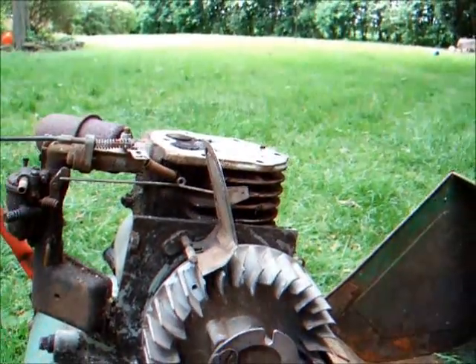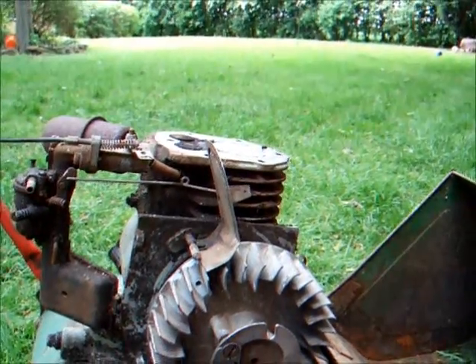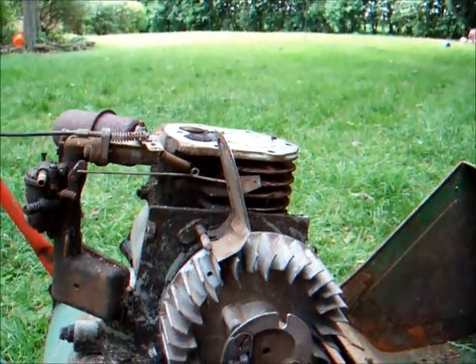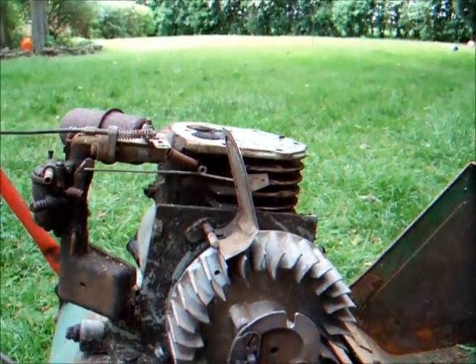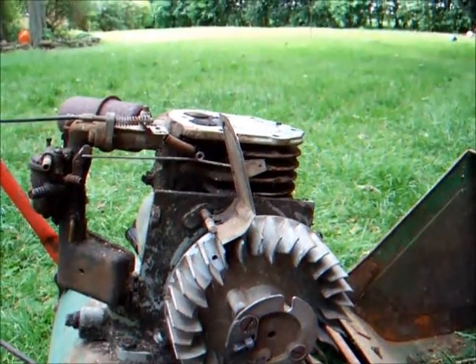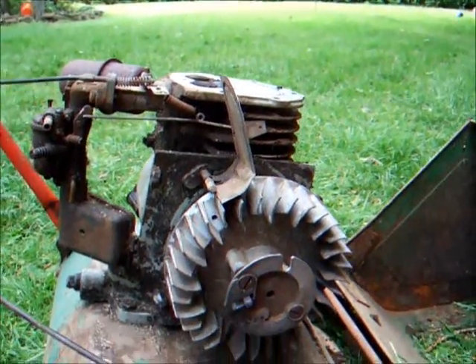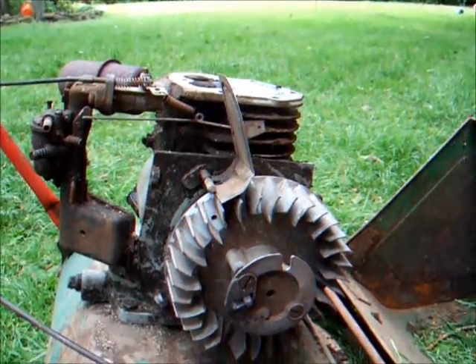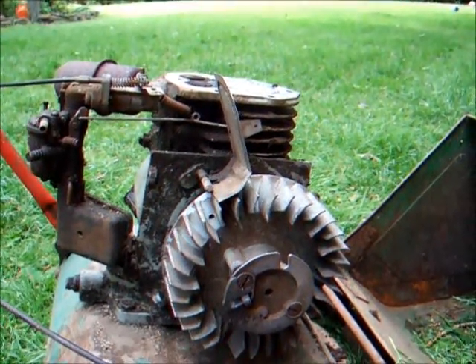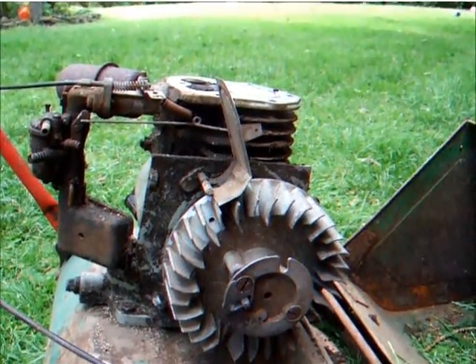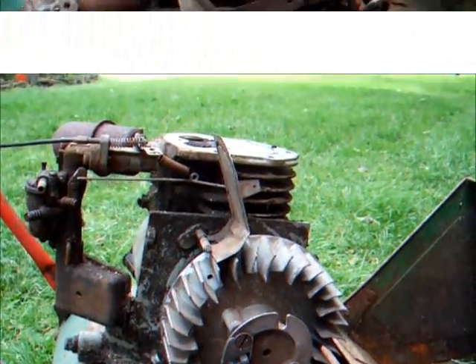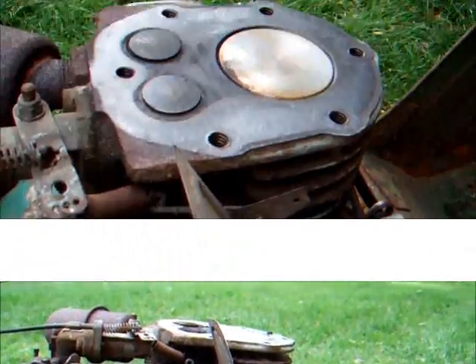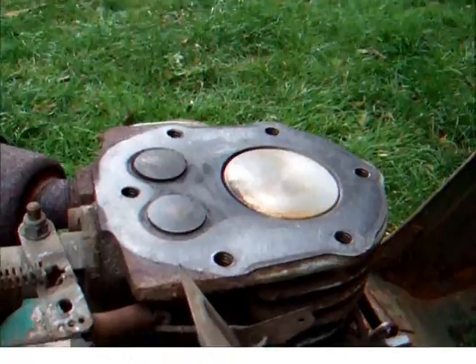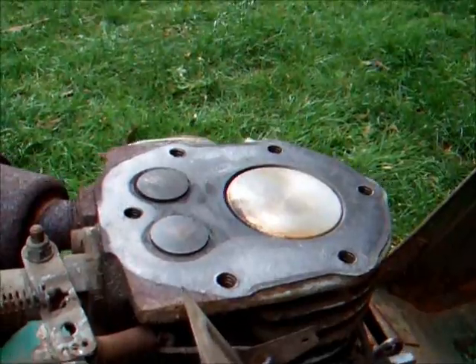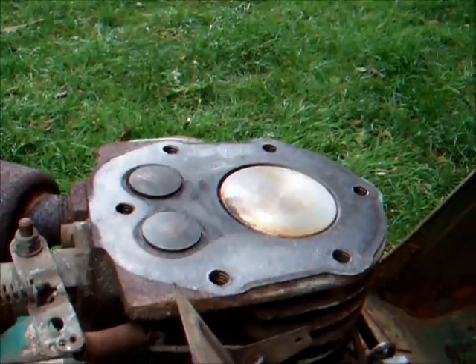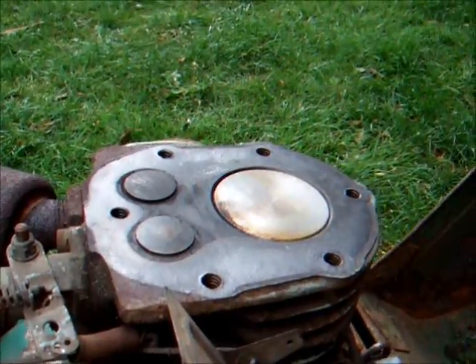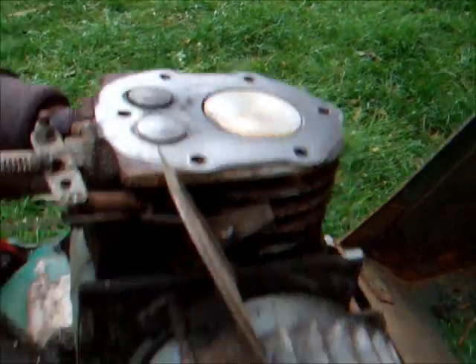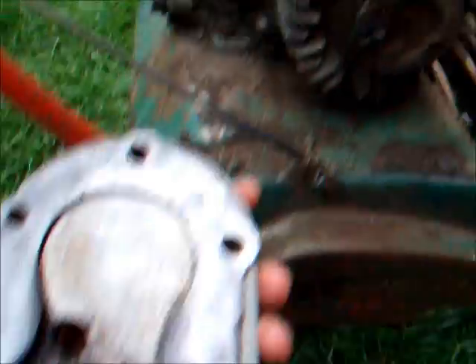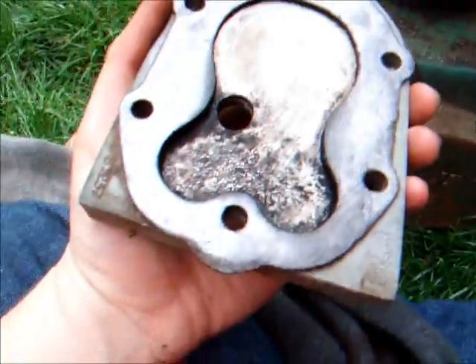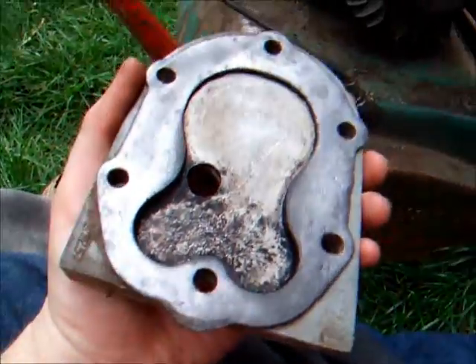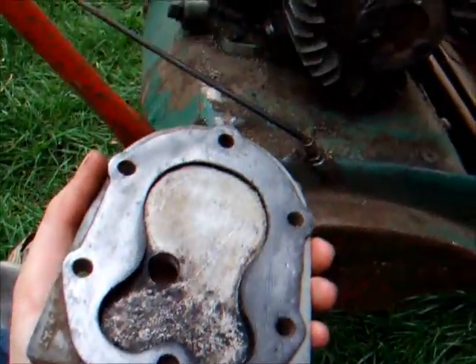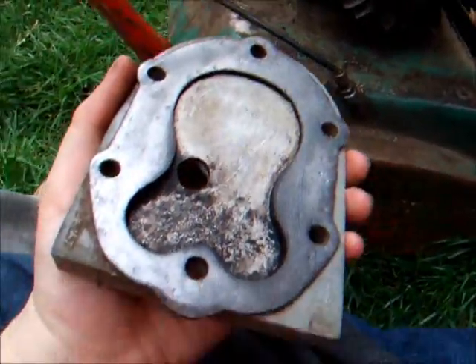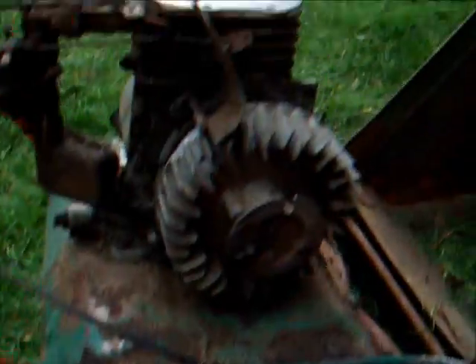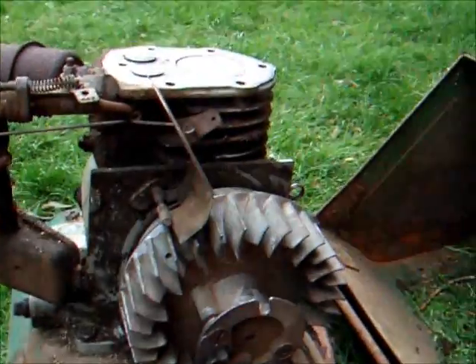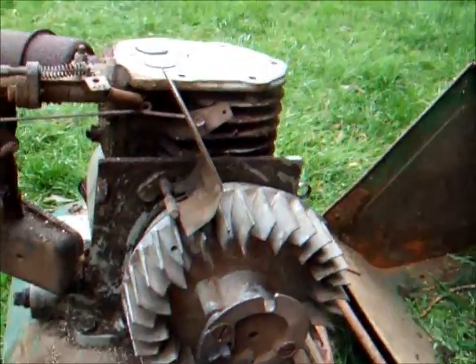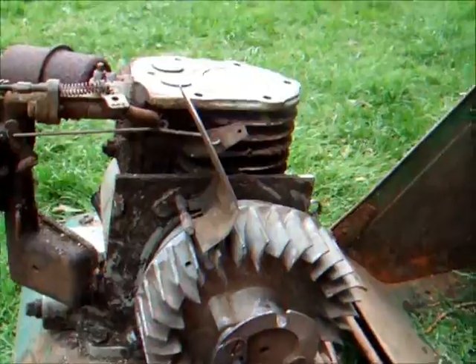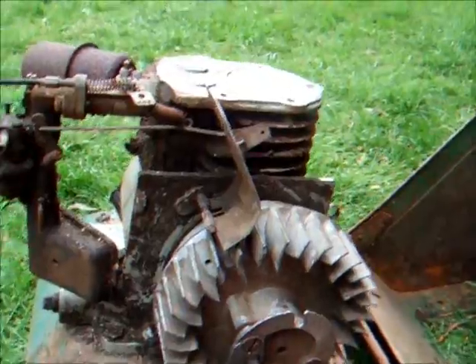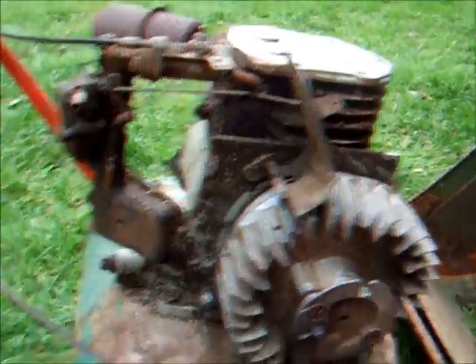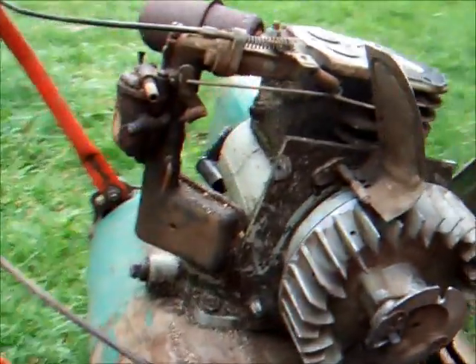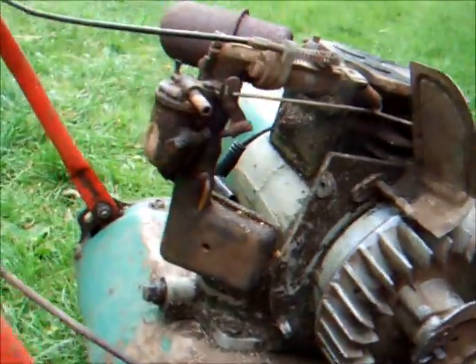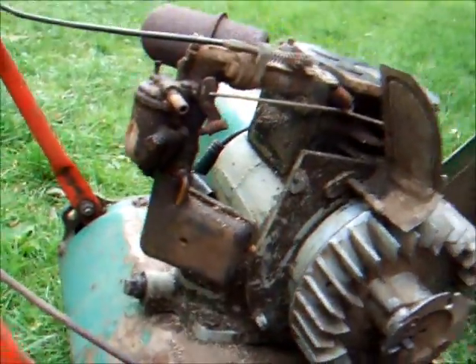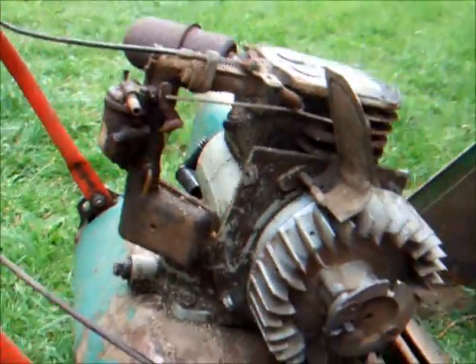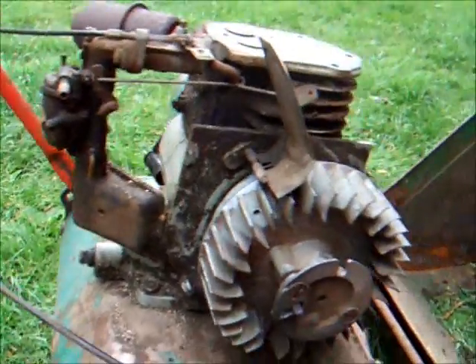So I'm just going to decarbonise it now, put it back together and run it up again. The Suffolk engine is cleaned up, so's the head. We're going to fold it all back down now, put it back together and fire up.